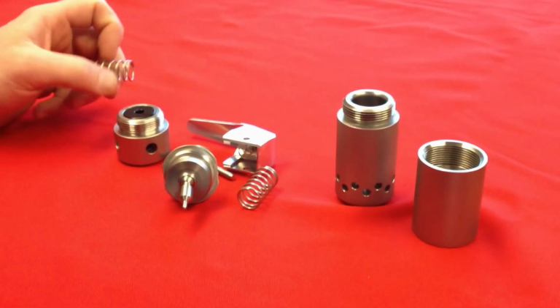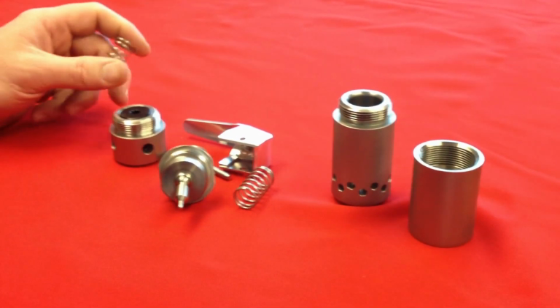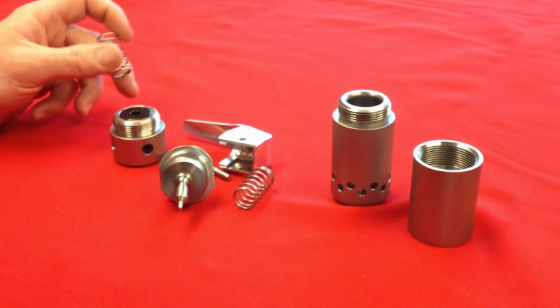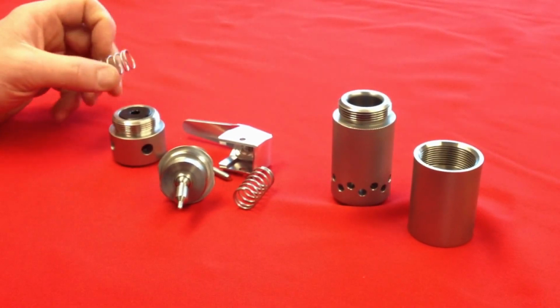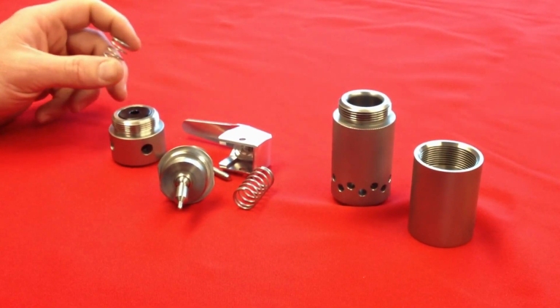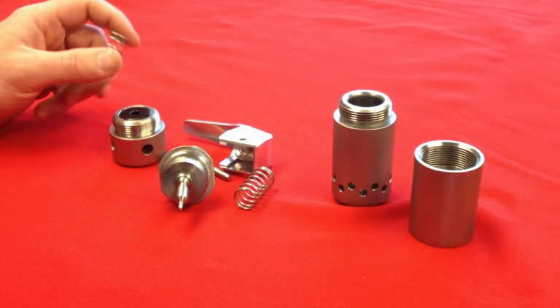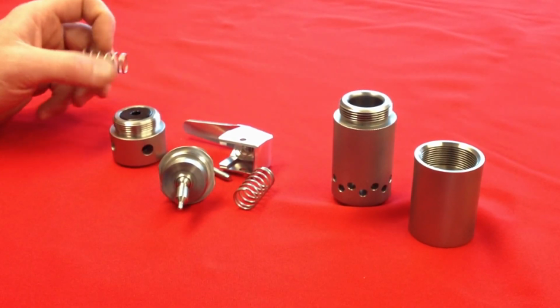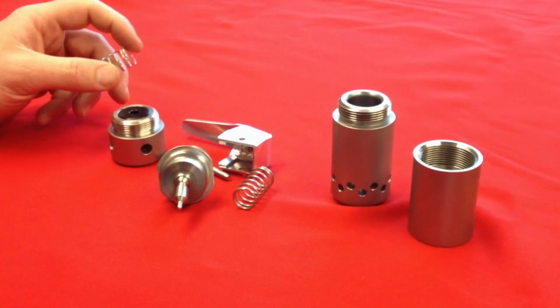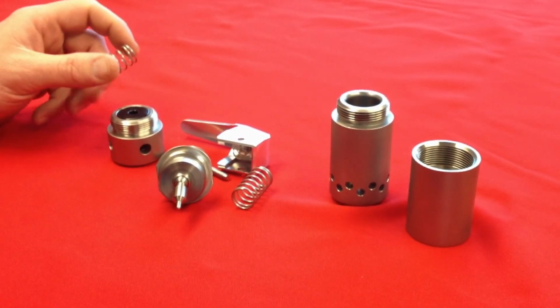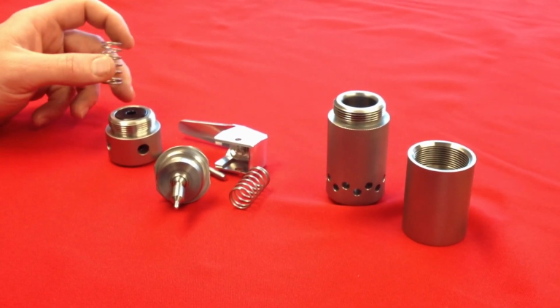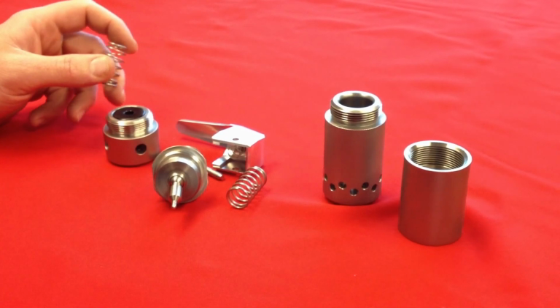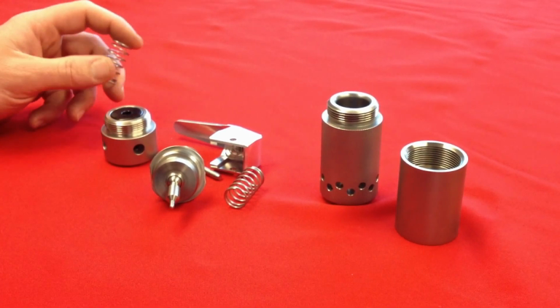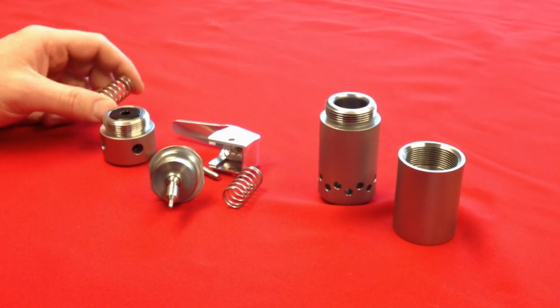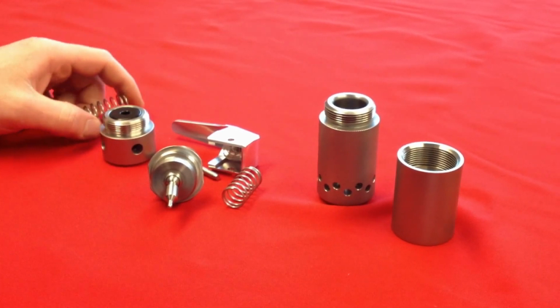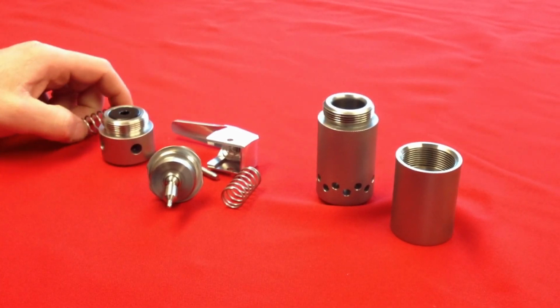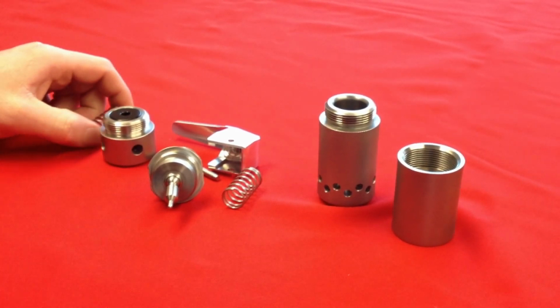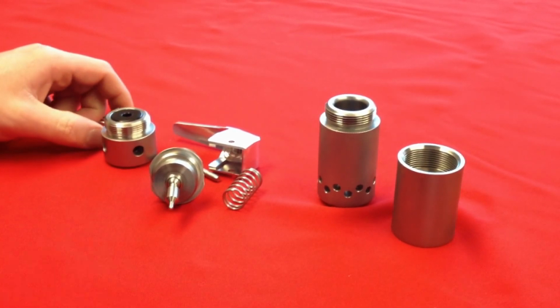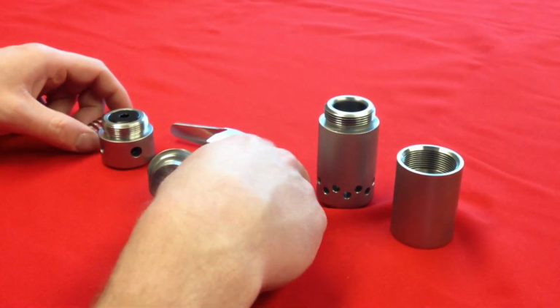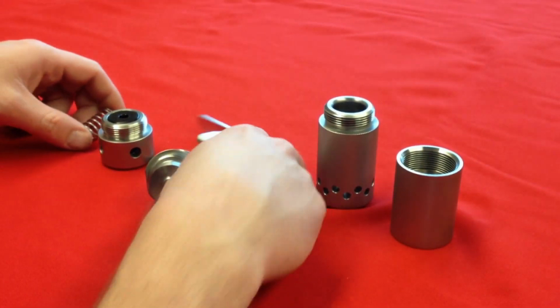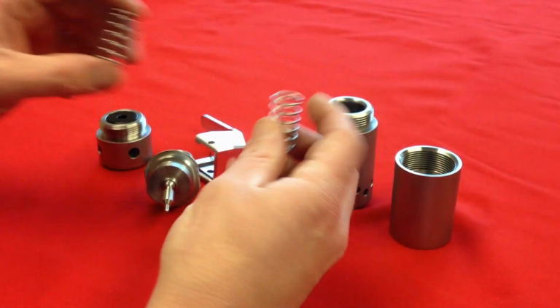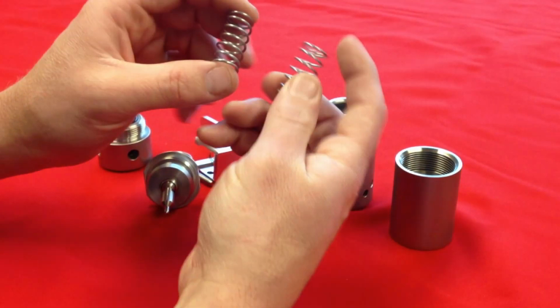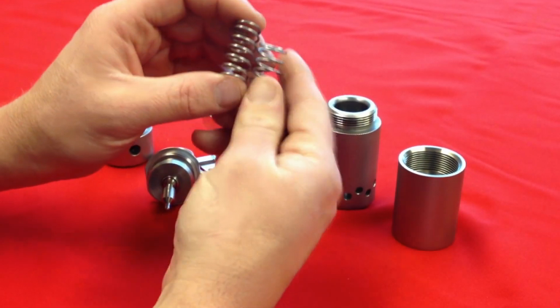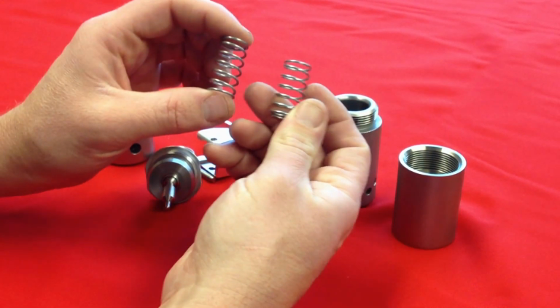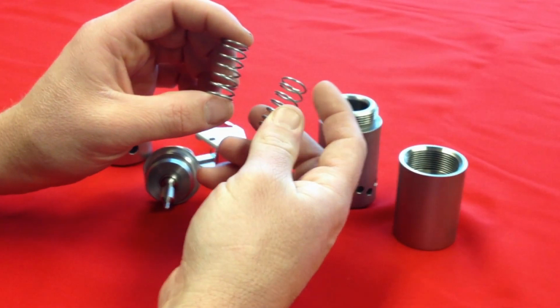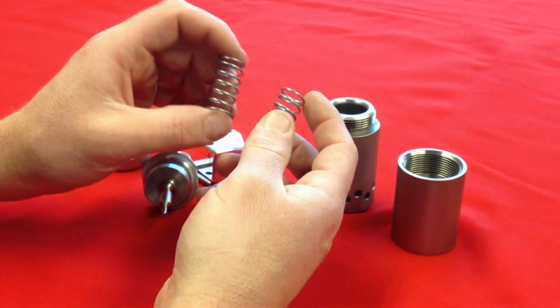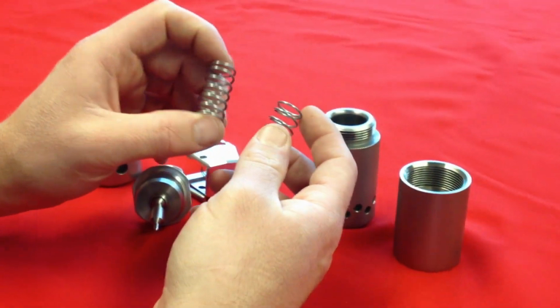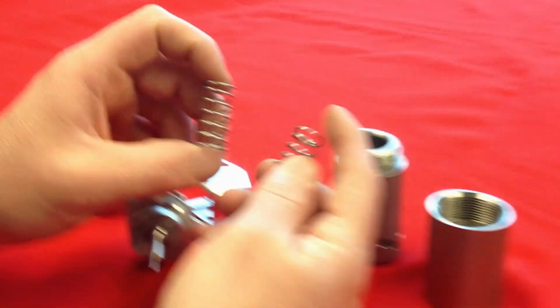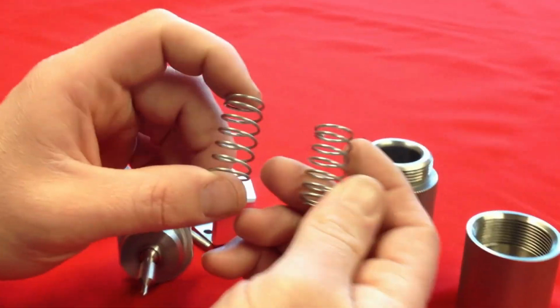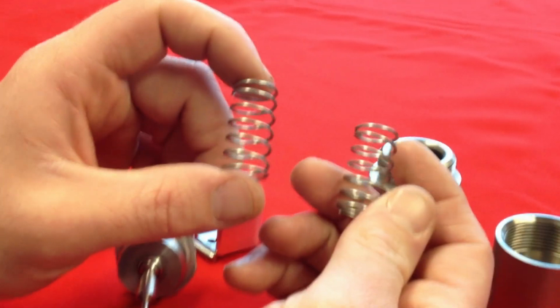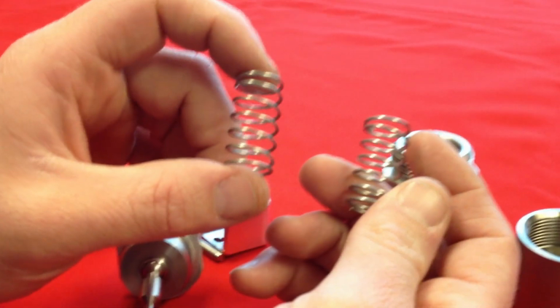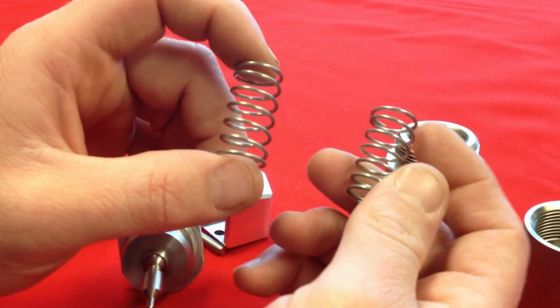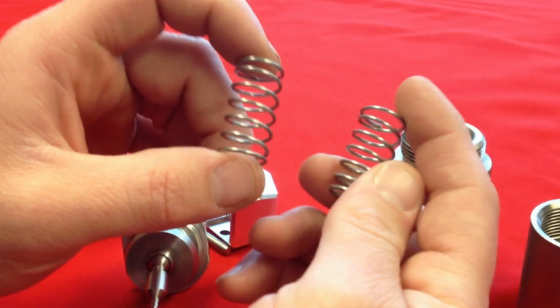Now that you have disassembled the FBG-1, it's time to assemble it for its use. When you get your kit, you'll notice that there are two supplied springs. One of the springs is heavier, and one of the springs is lighter.